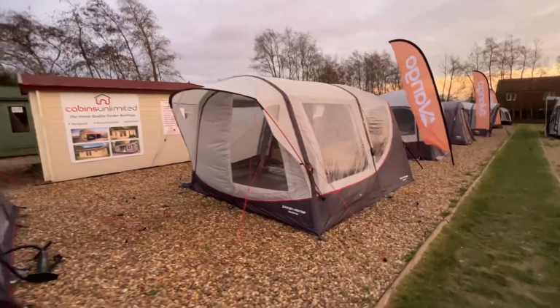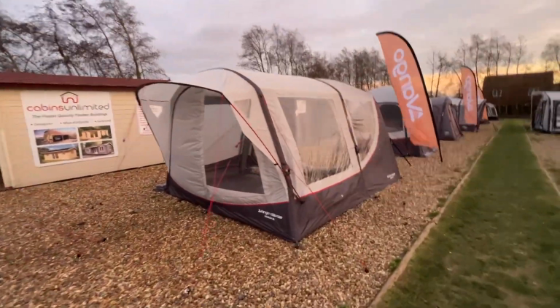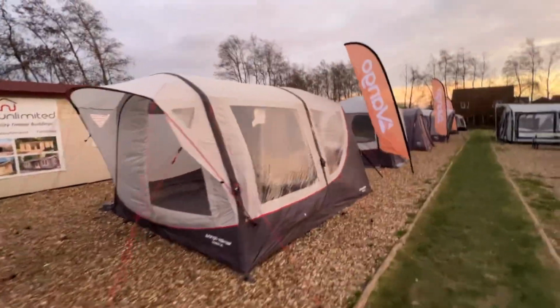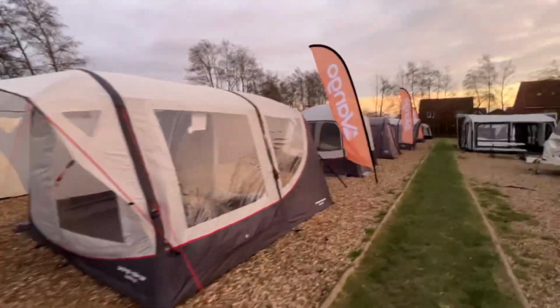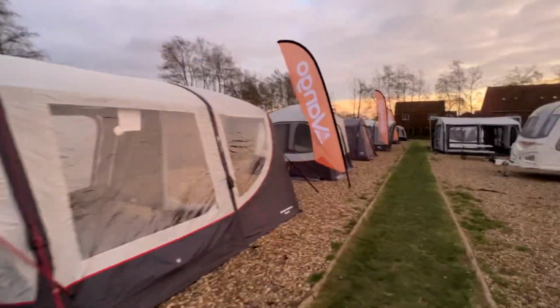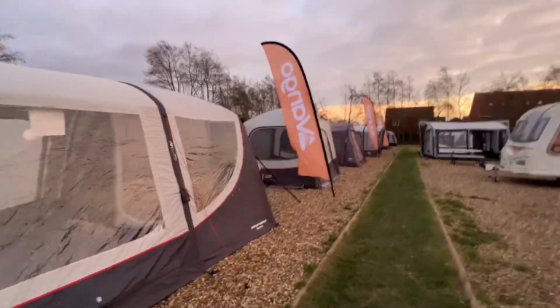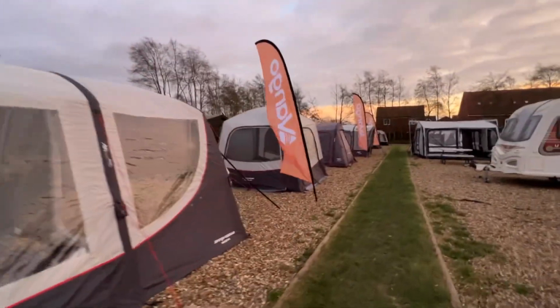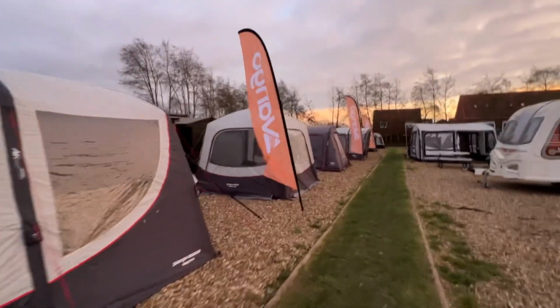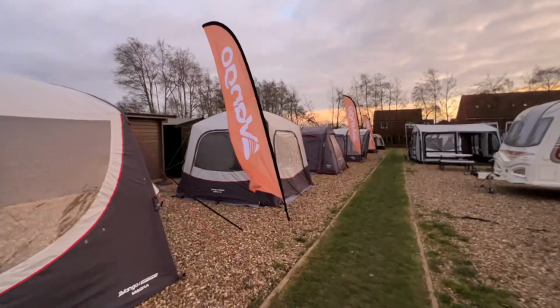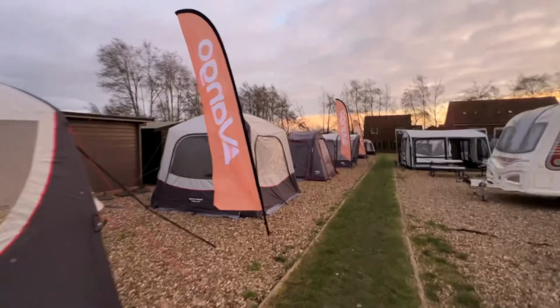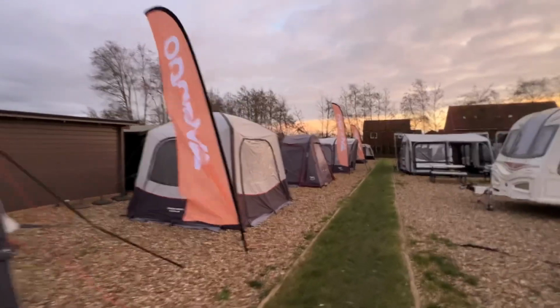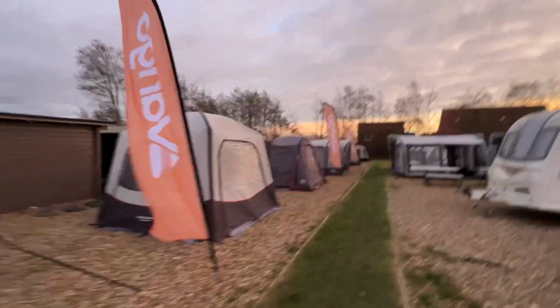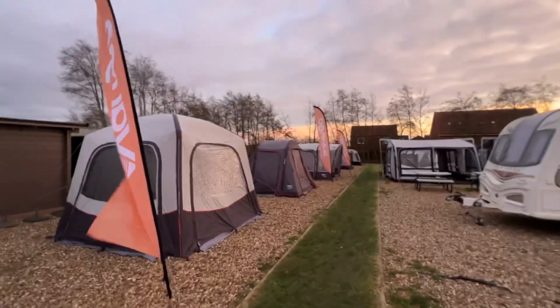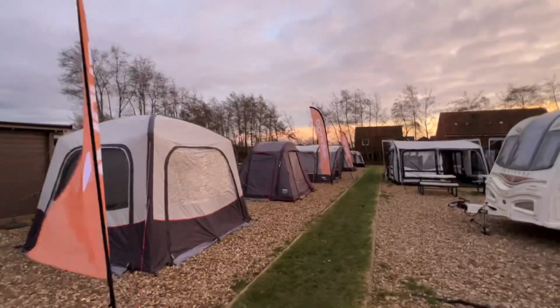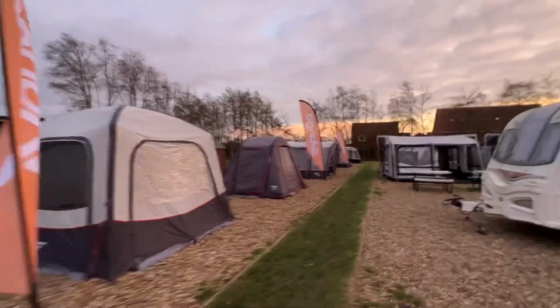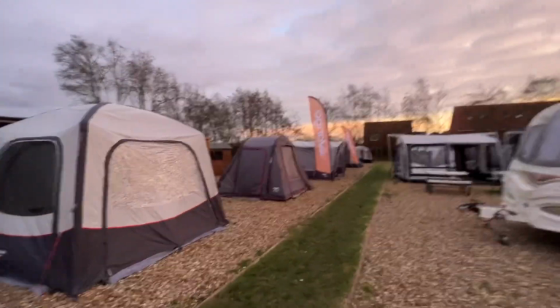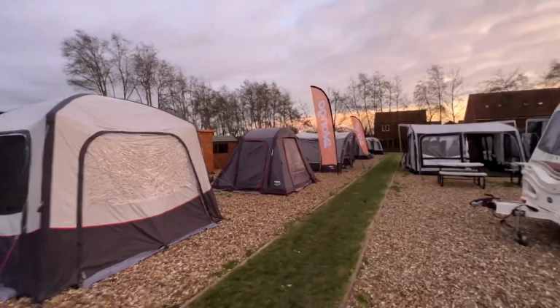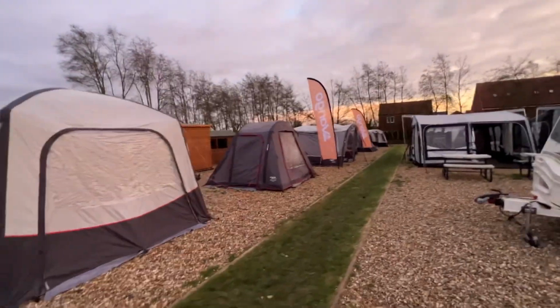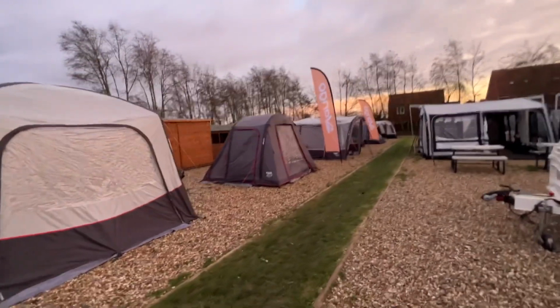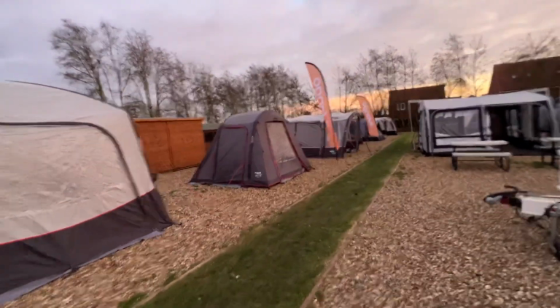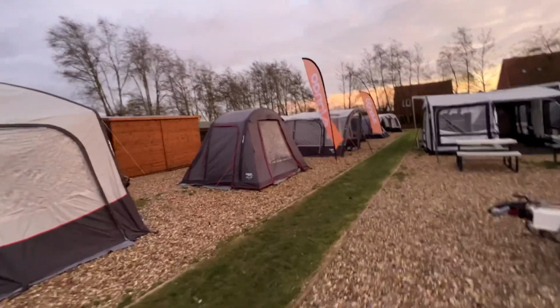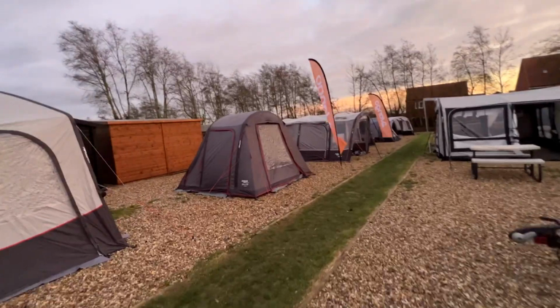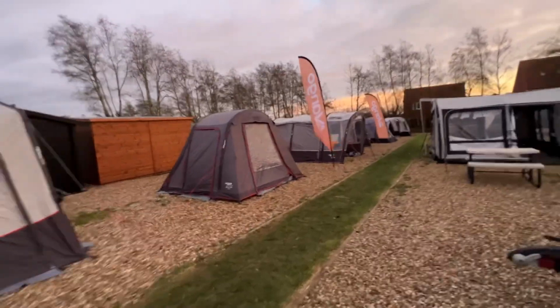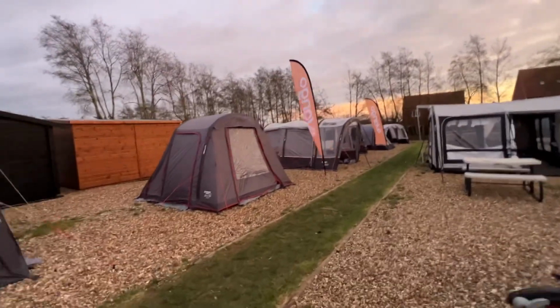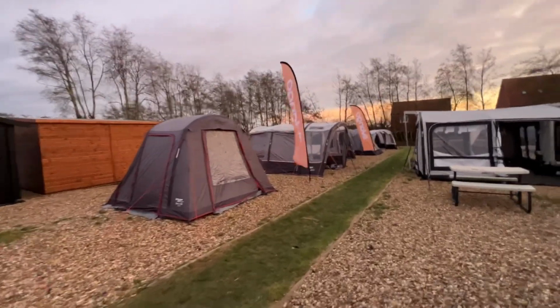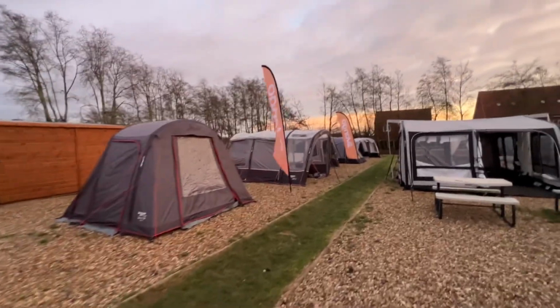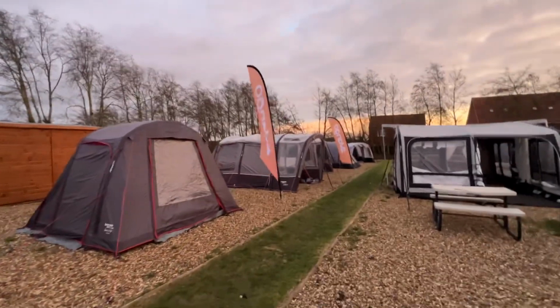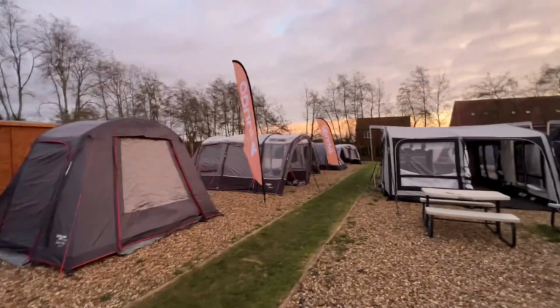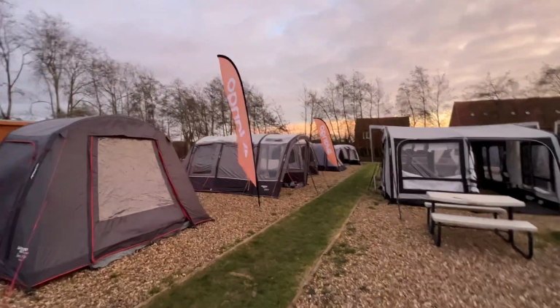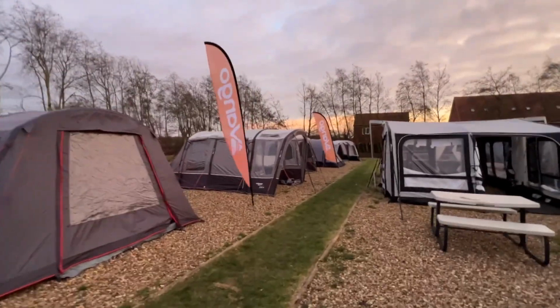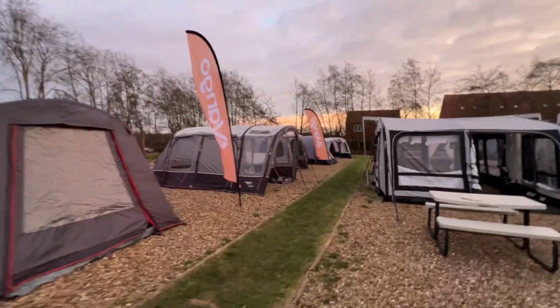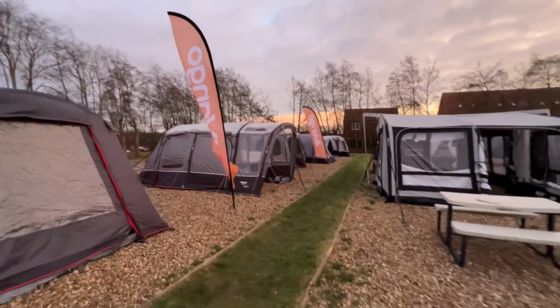the Vango Magra, the Vango Tolga, the Vango Faros, Vango Galley, and the Hexaway — so the best sellers from Vango driveaways.